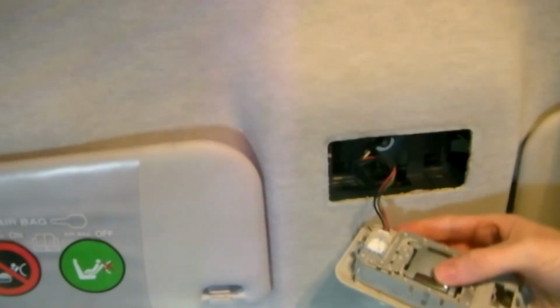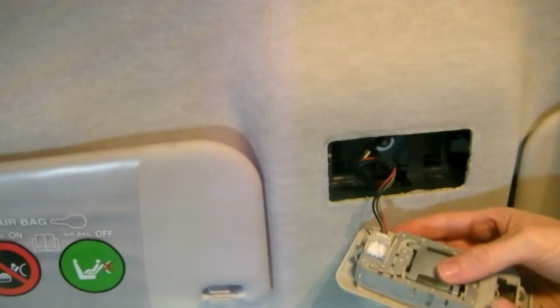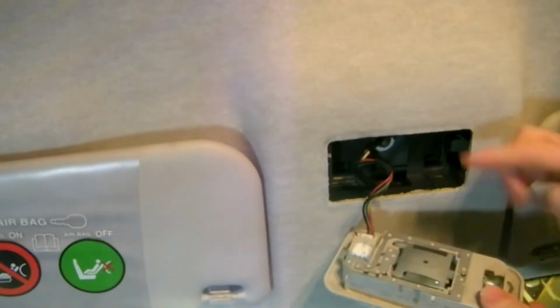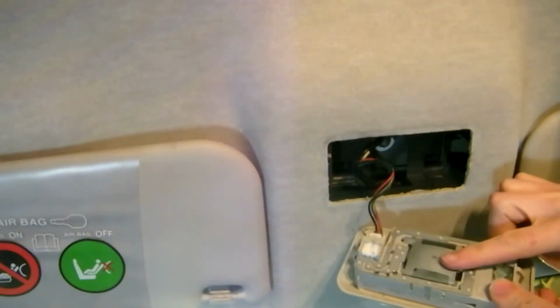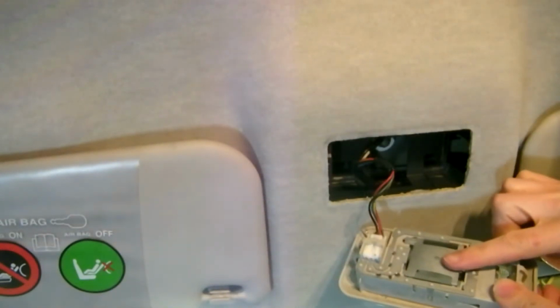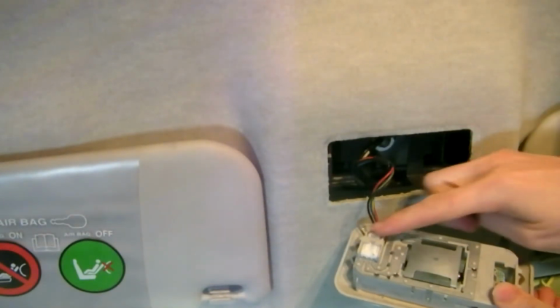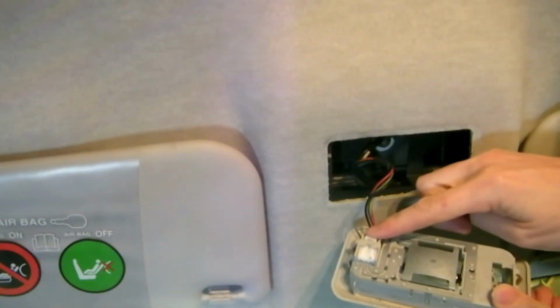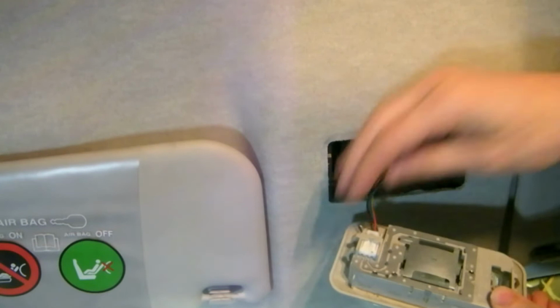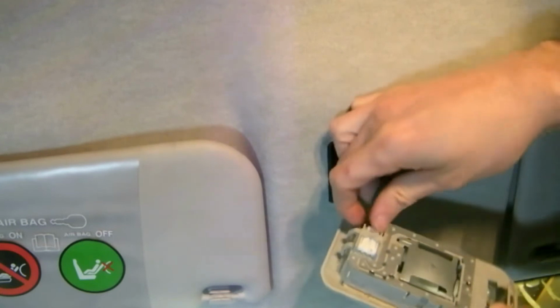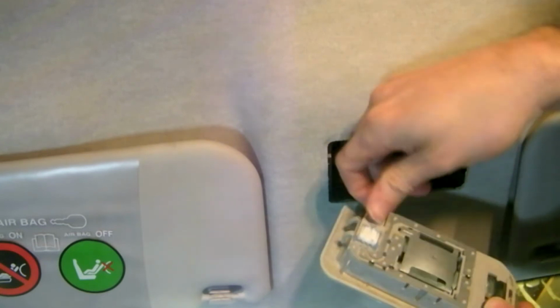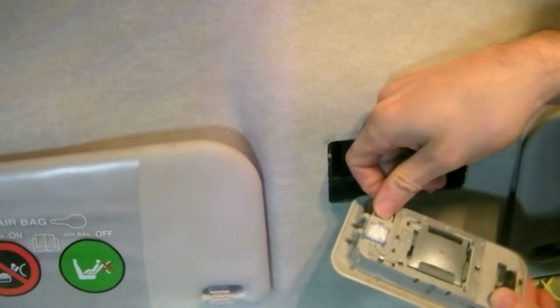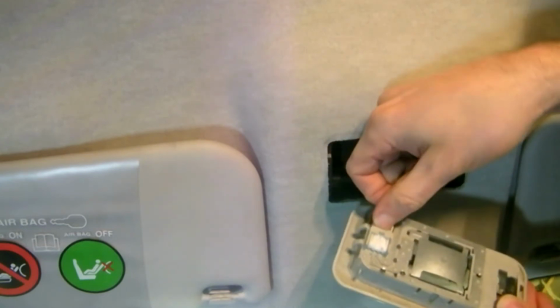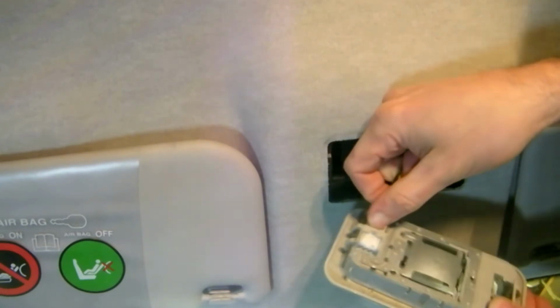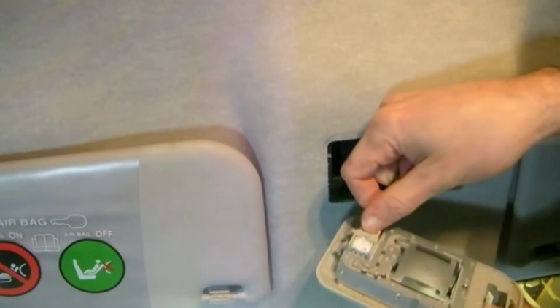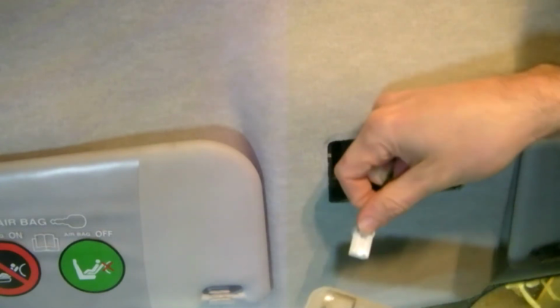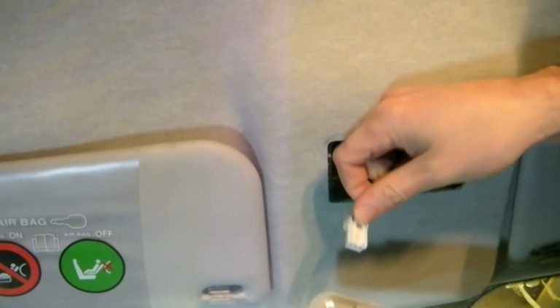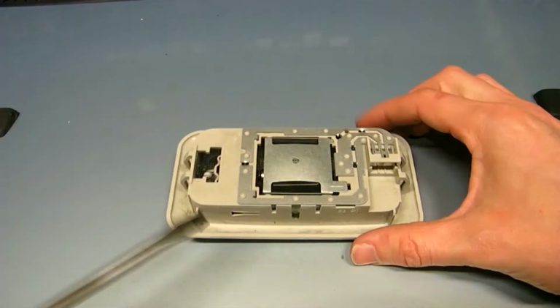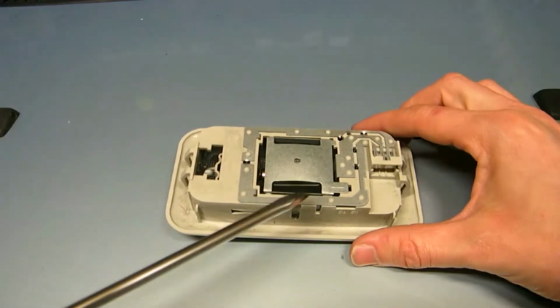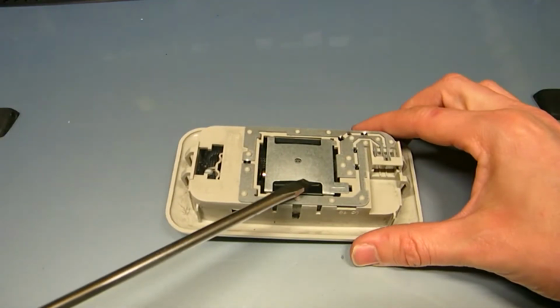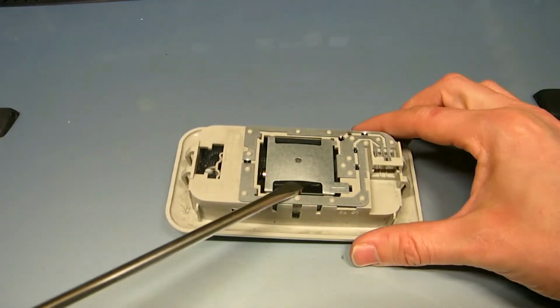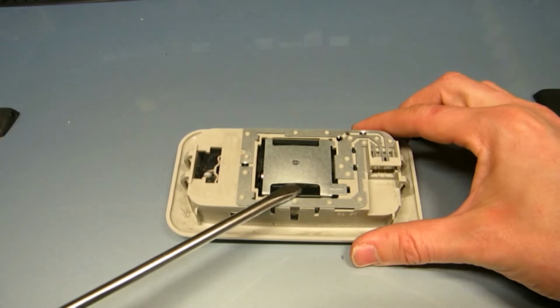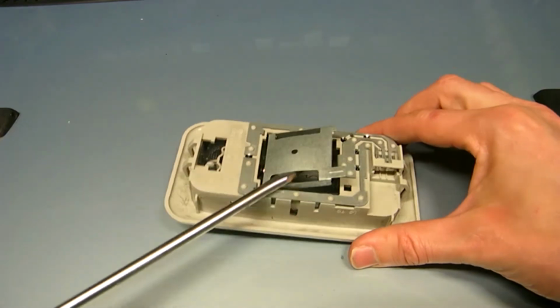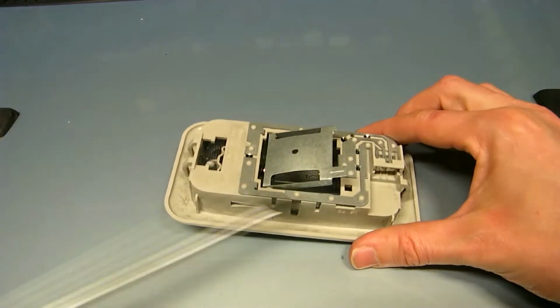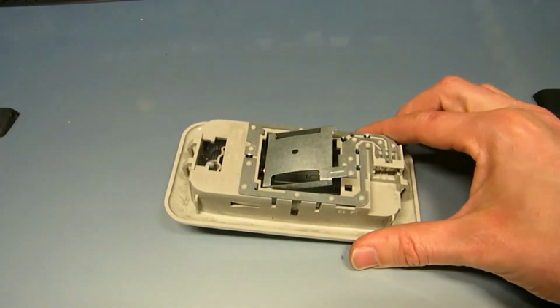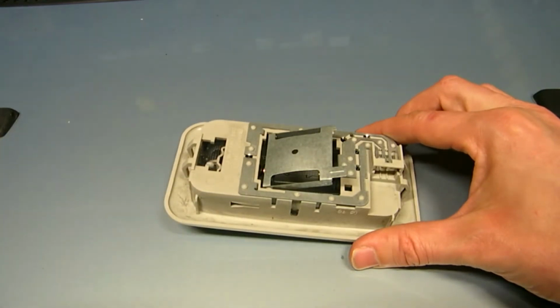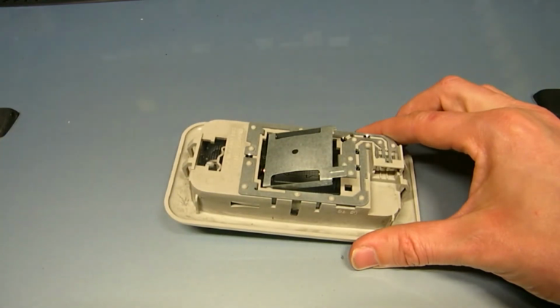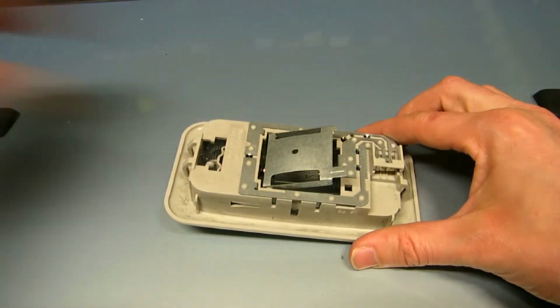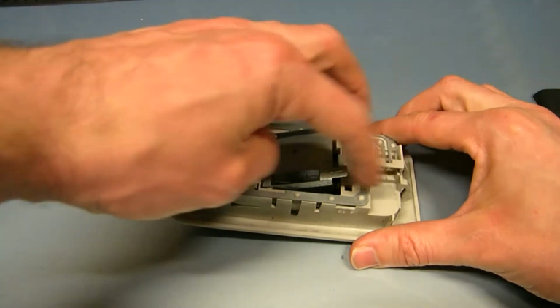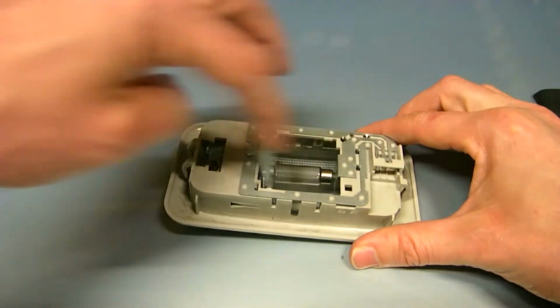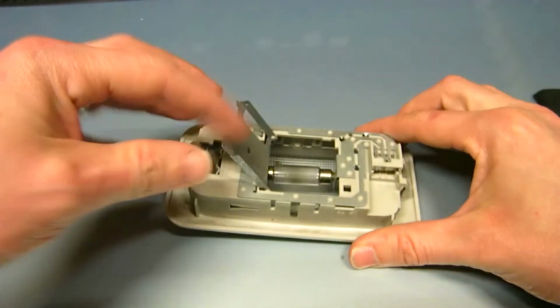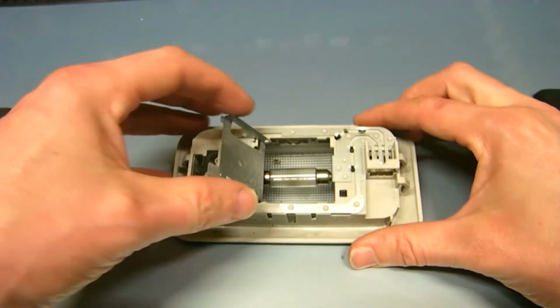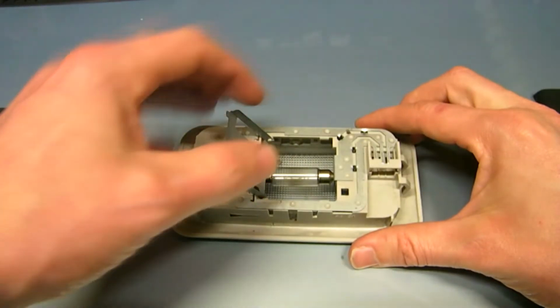You can change the bulb in situ or you can take the electrics off and then do it. Just squeeze down this tab, then get a screwdriver and lever the back end of it up. That reveals the light bulb.